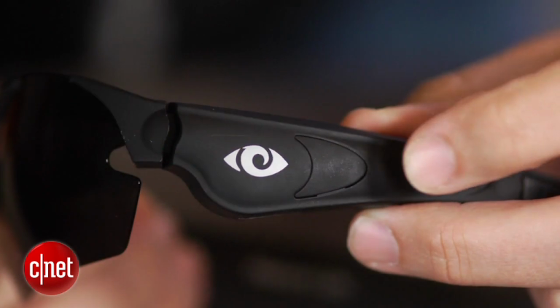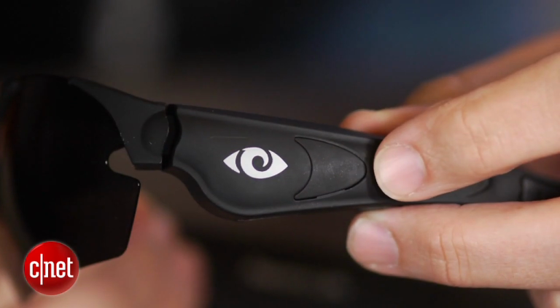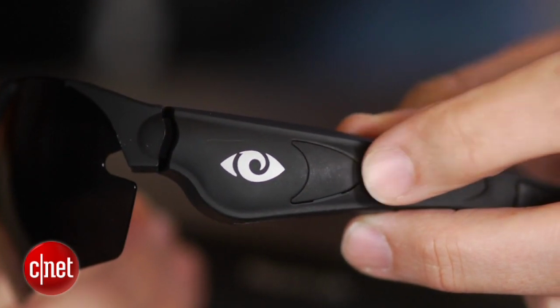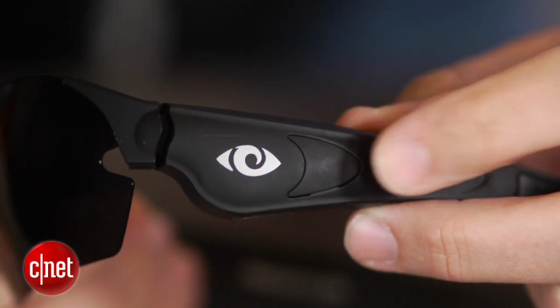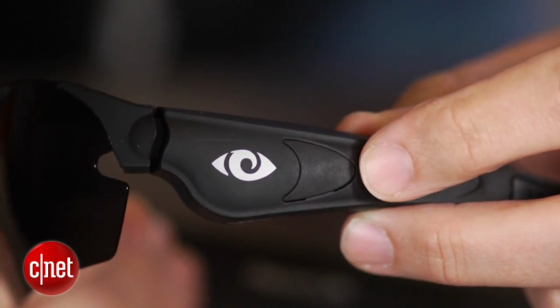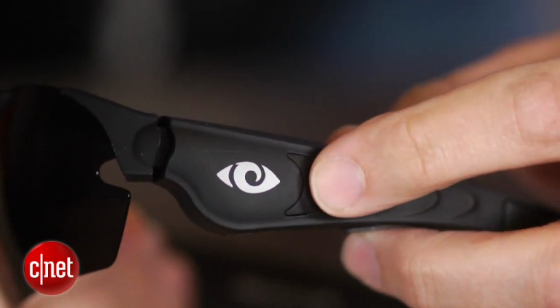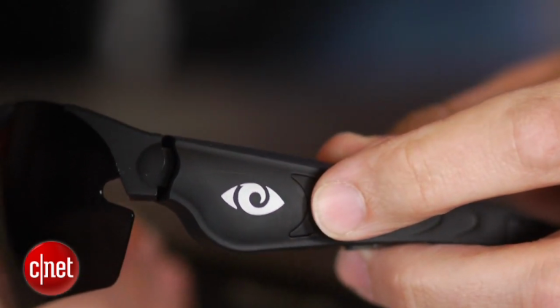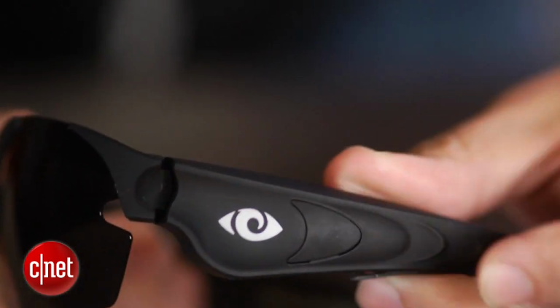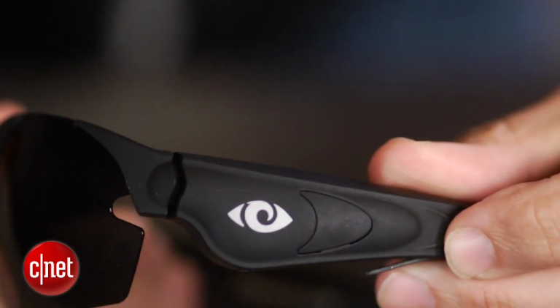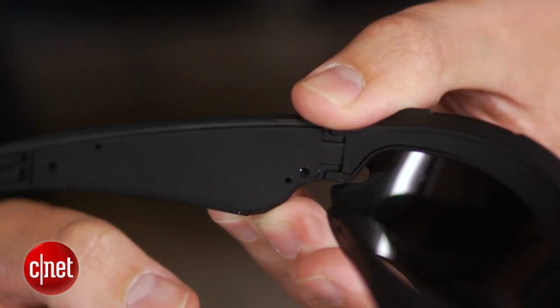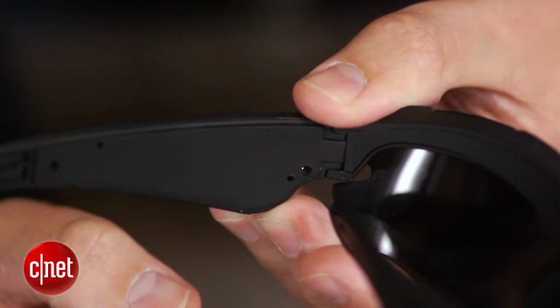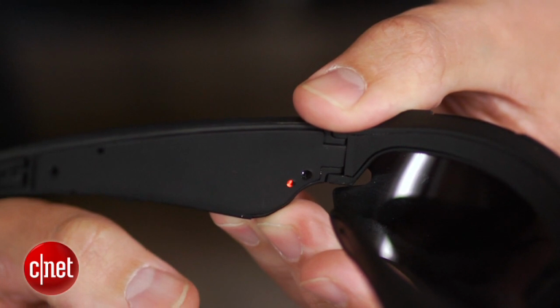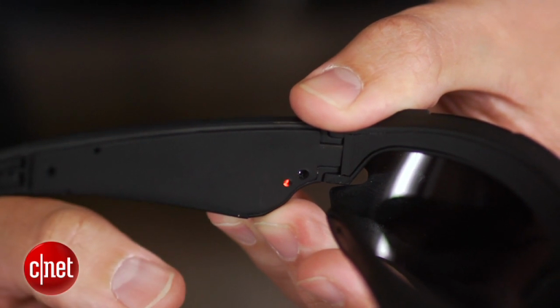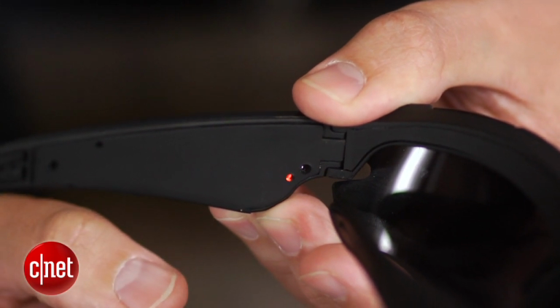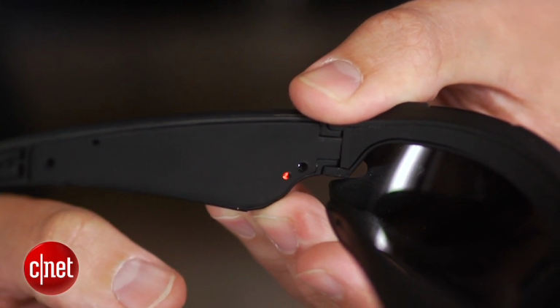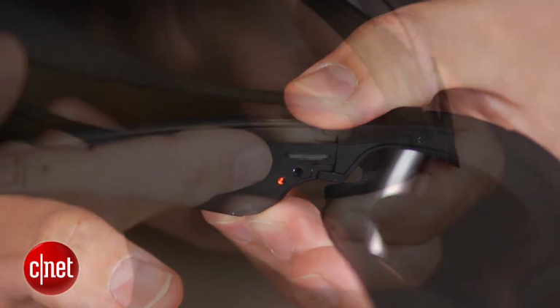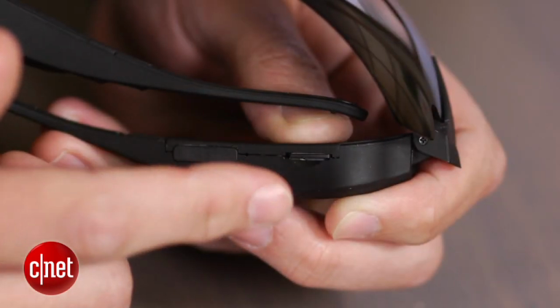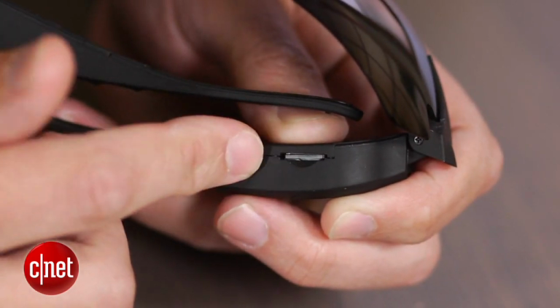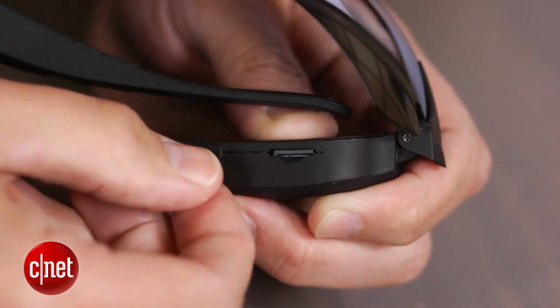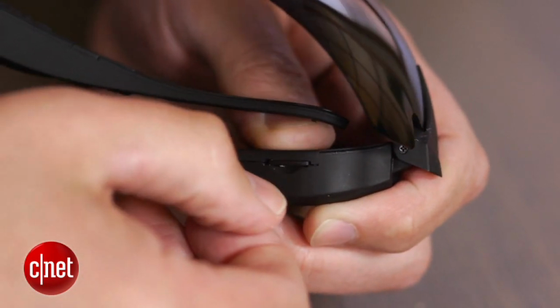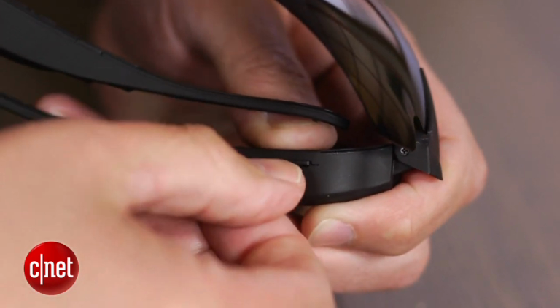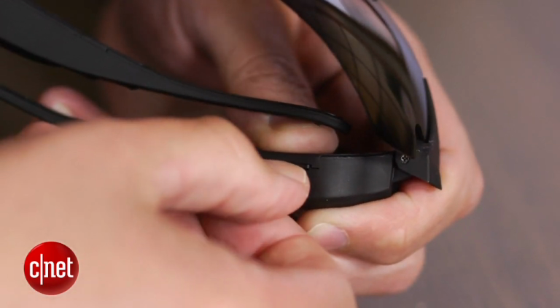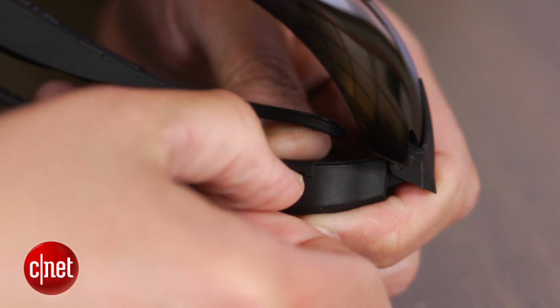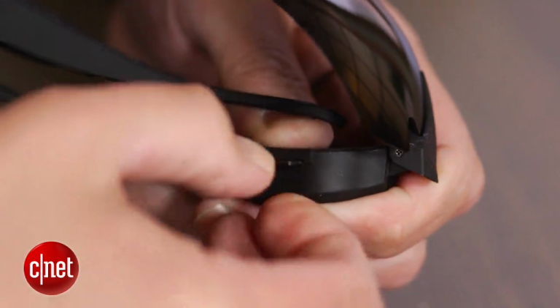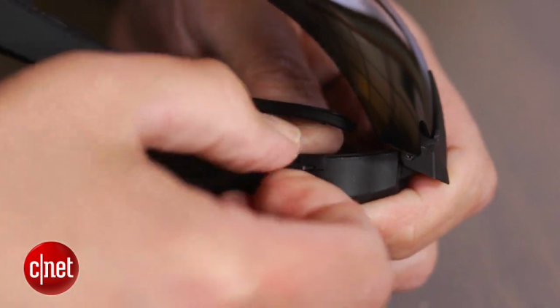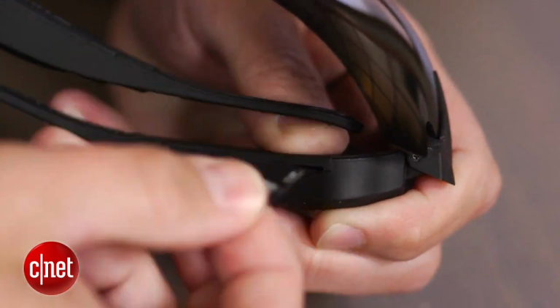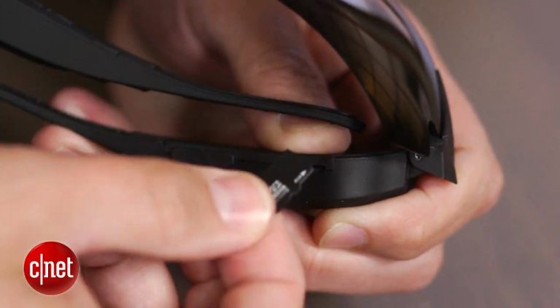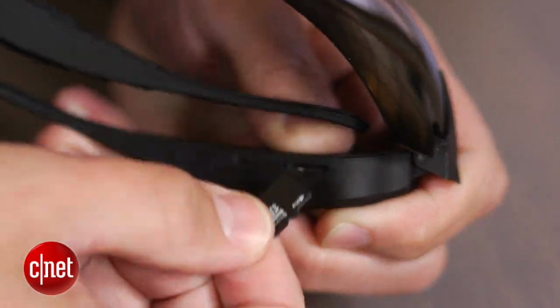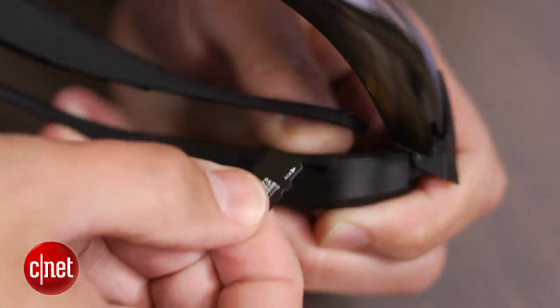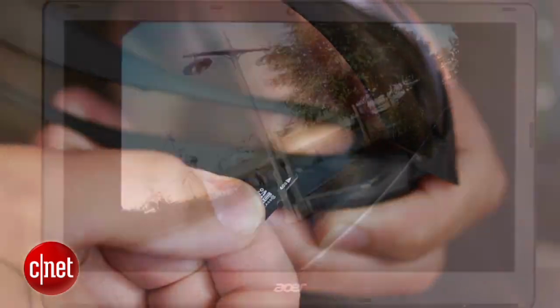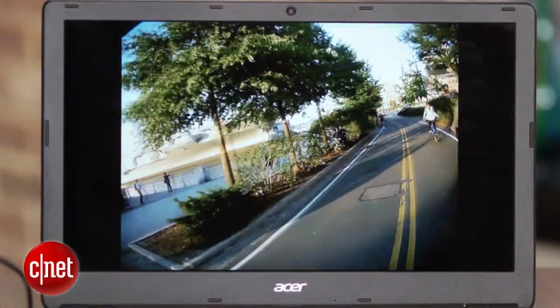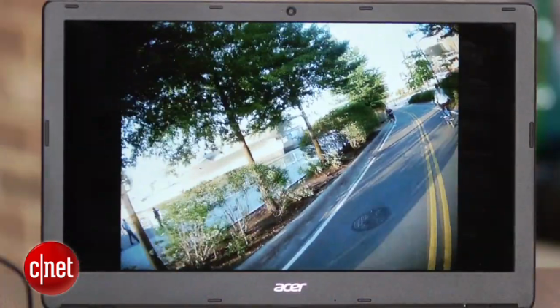Still, you need only press this button on the left to start recording video in AVI format to a microSD card. The default recording resolution is 1440x1080 at 30 frames per second, and the results are okay.